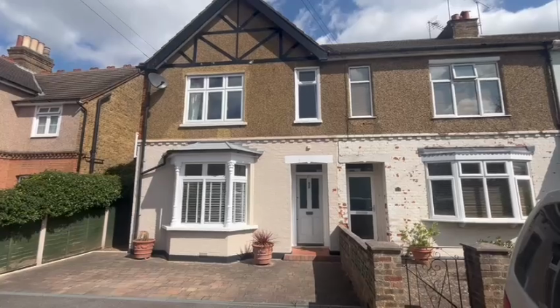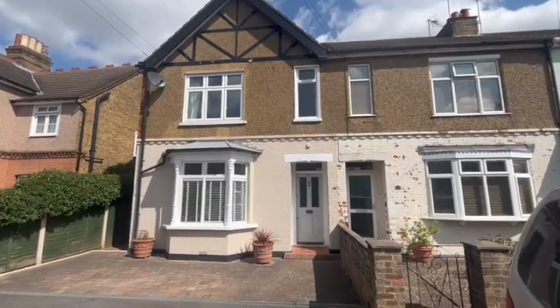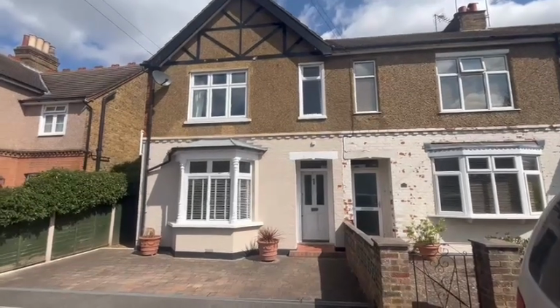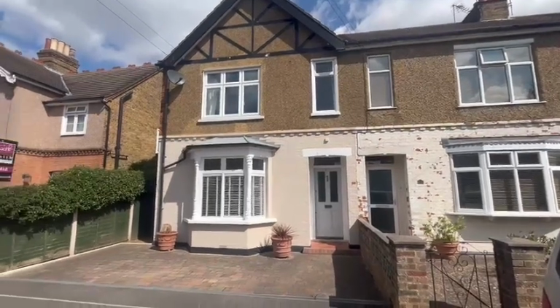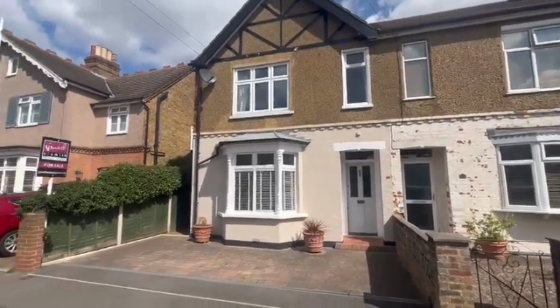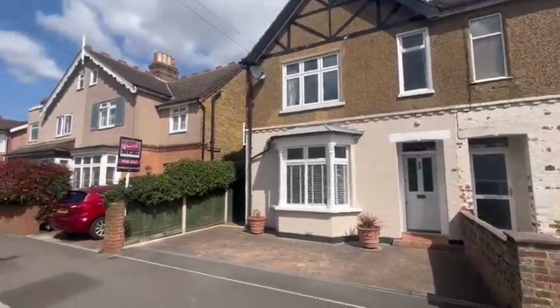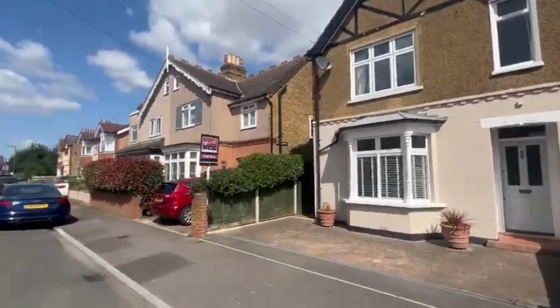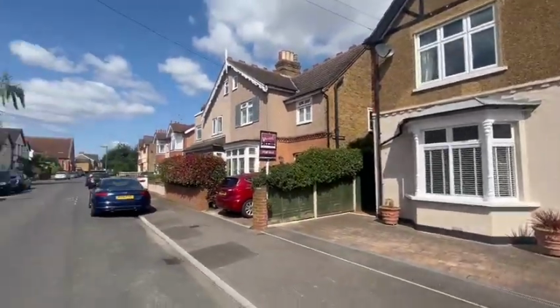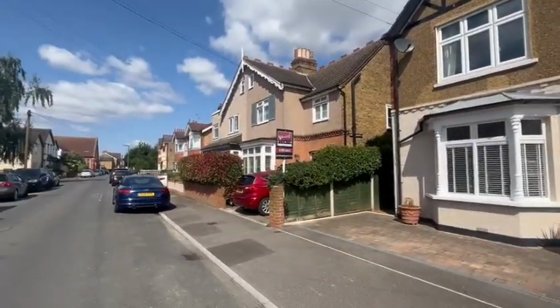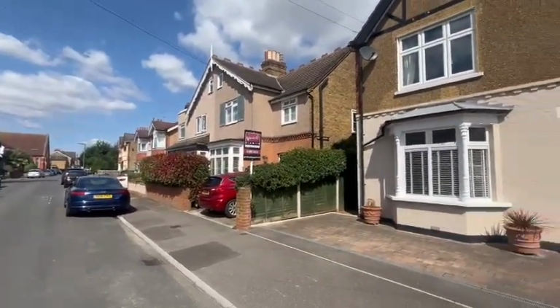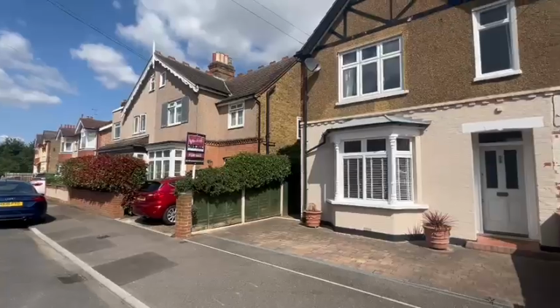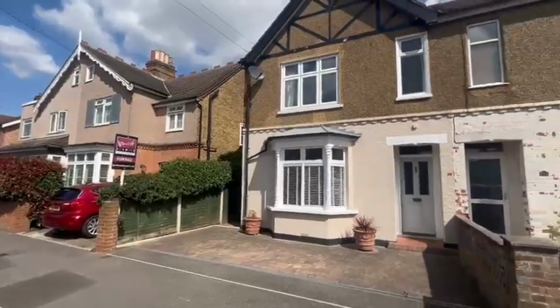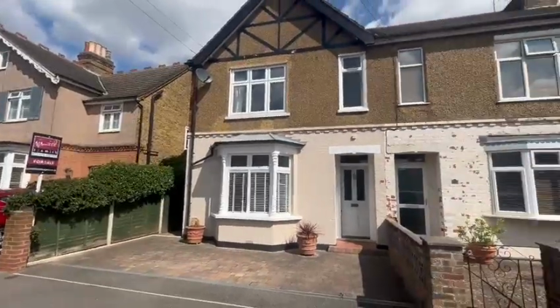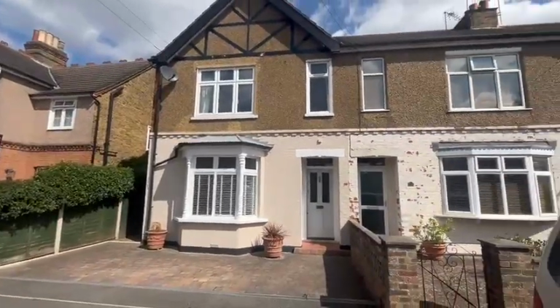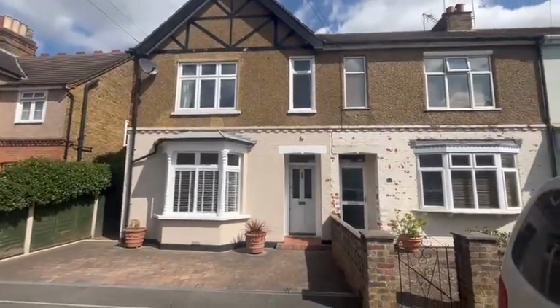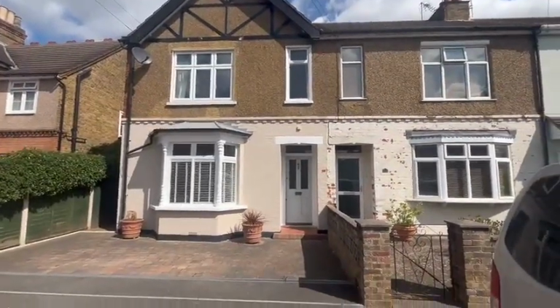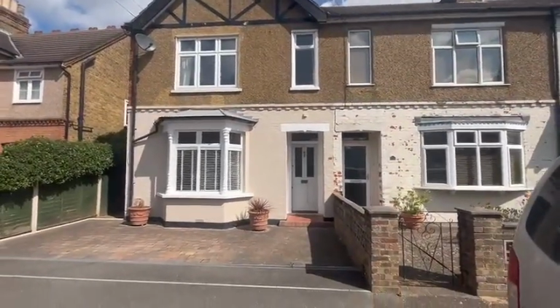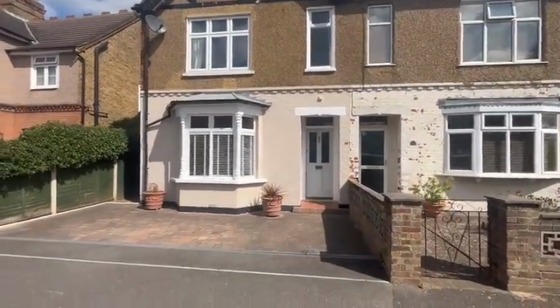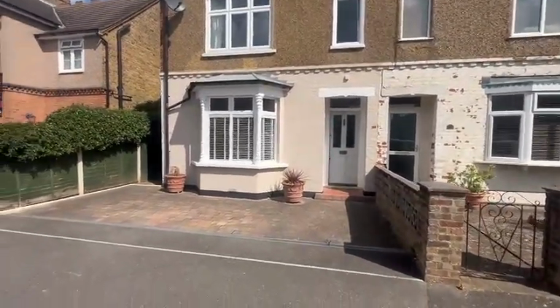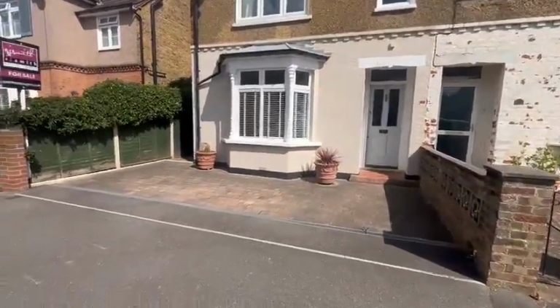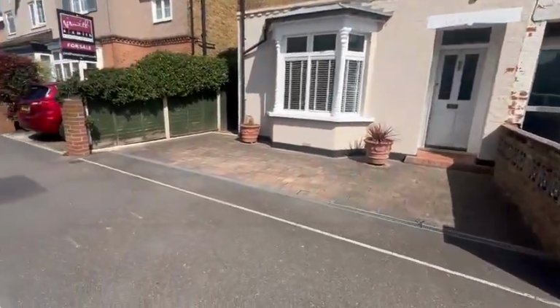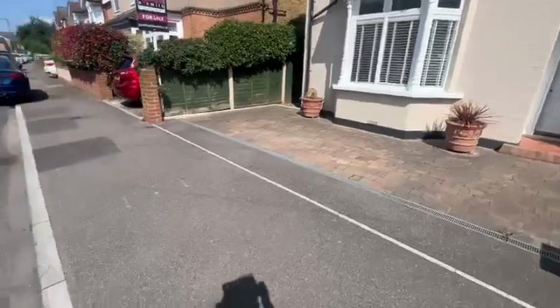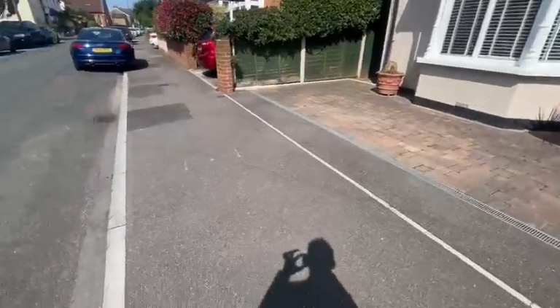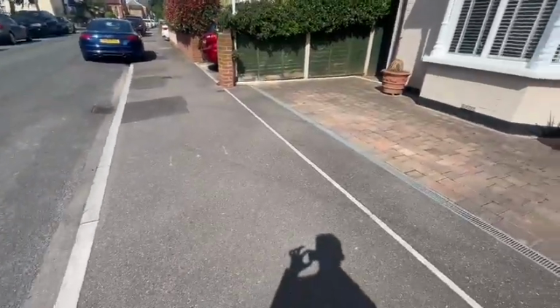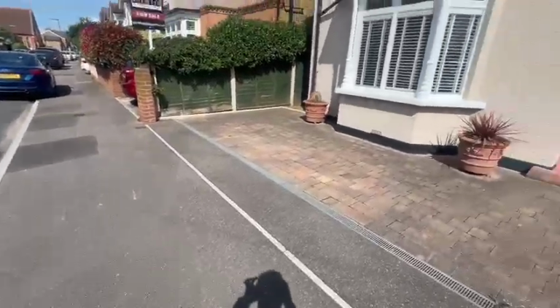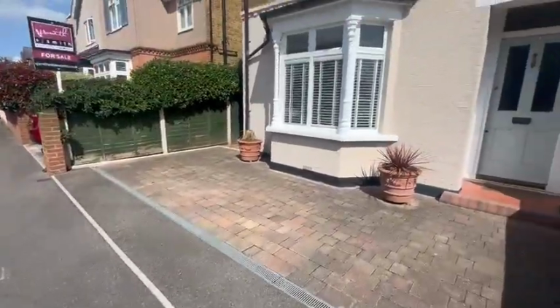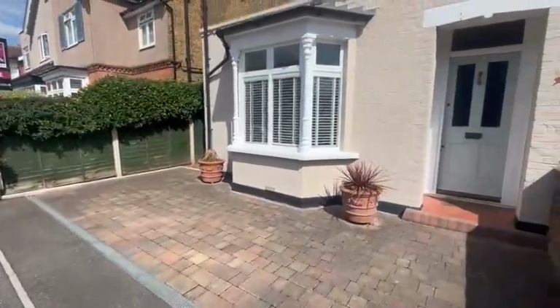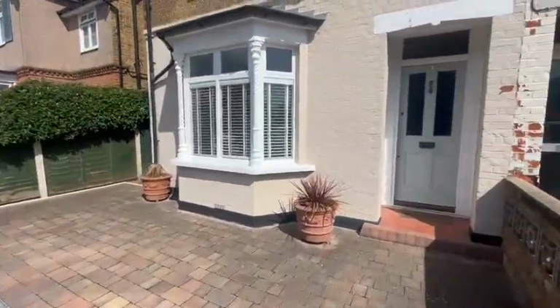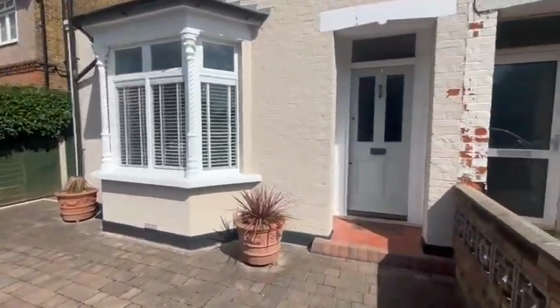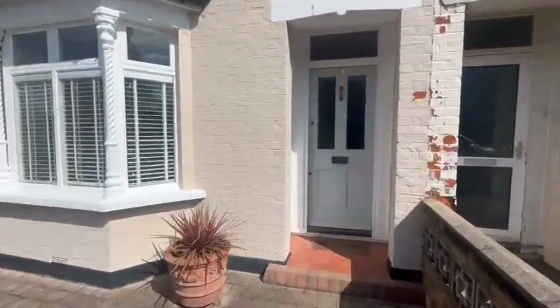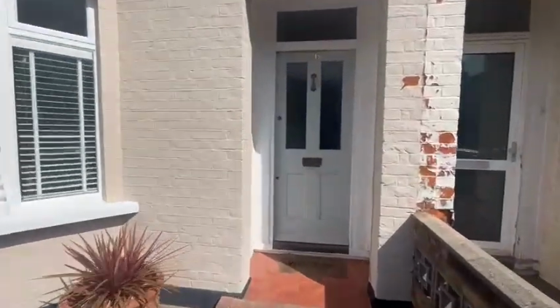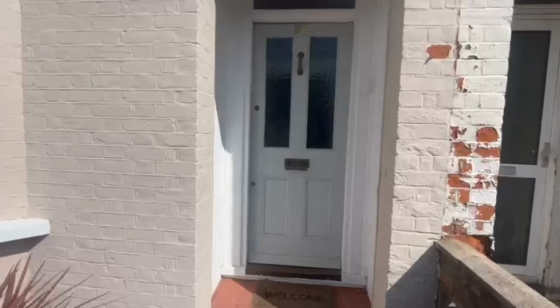We're here today at Clarendon Road to show you this lovely new three-bed Edwardian end of terrace, very close to the high street. We have the drop curb and off-street parking for two cars. Come on in and have a look.